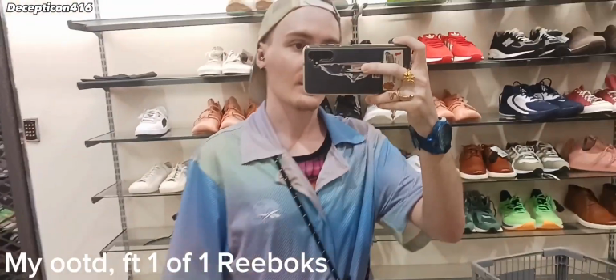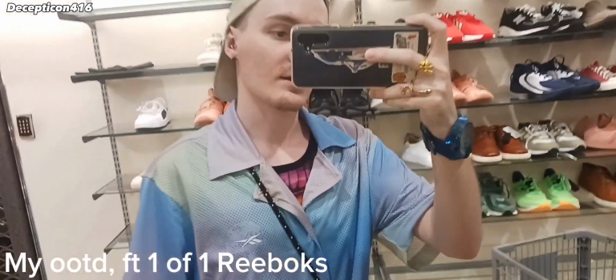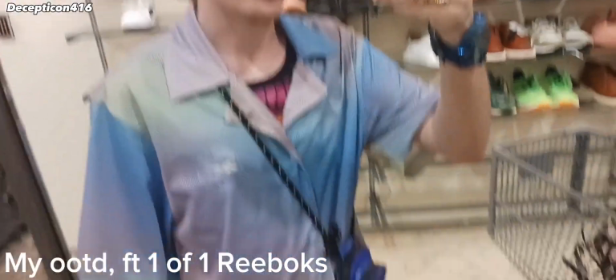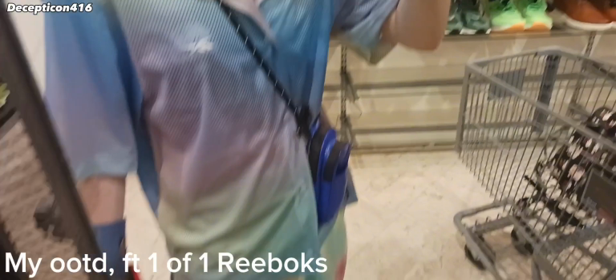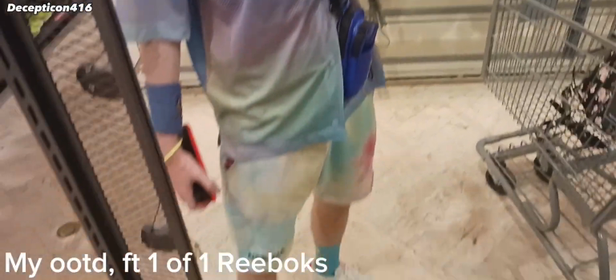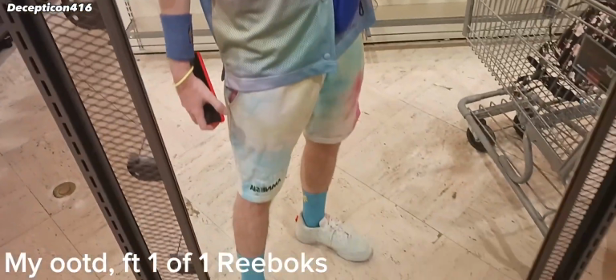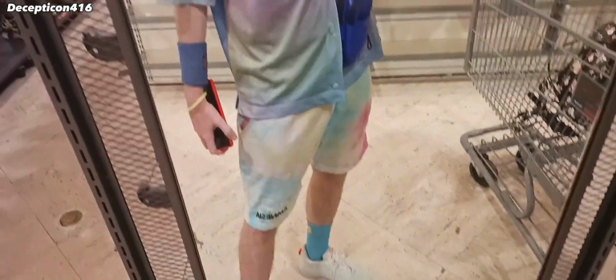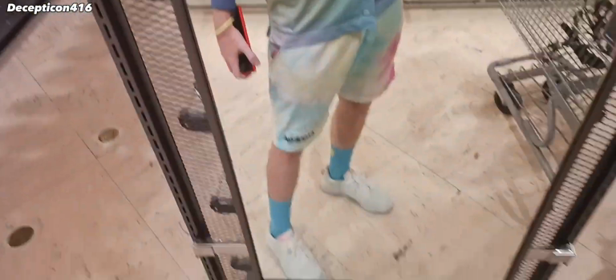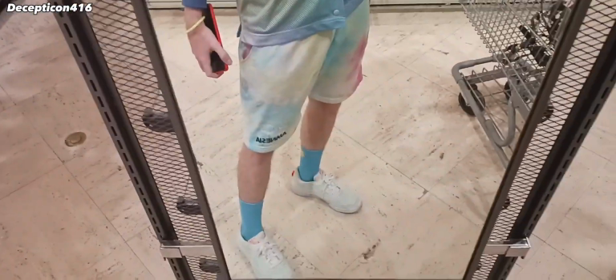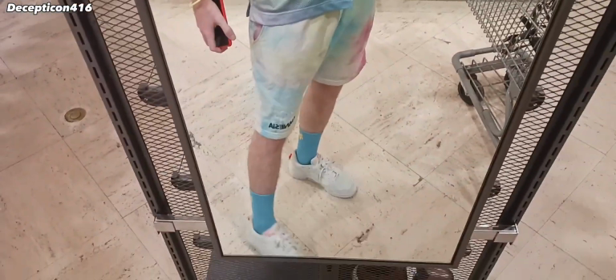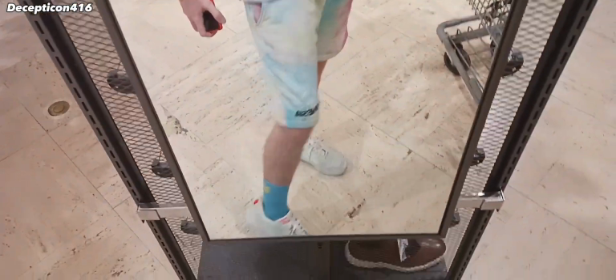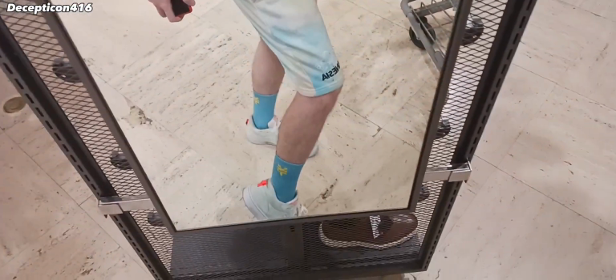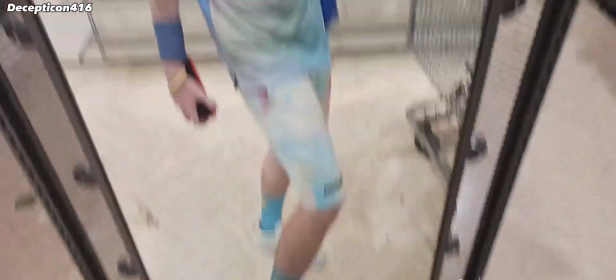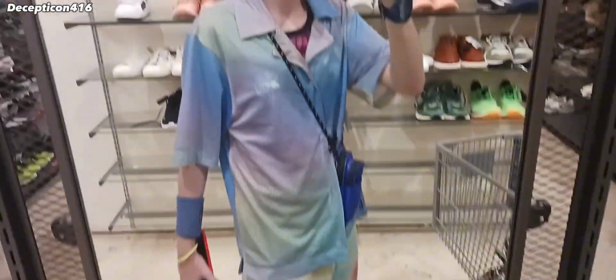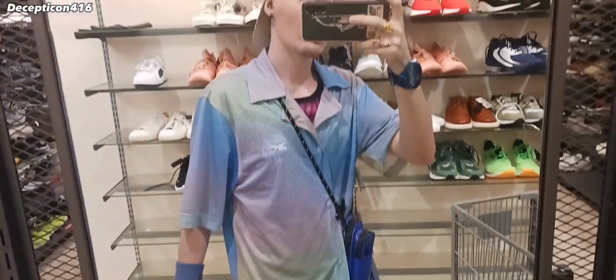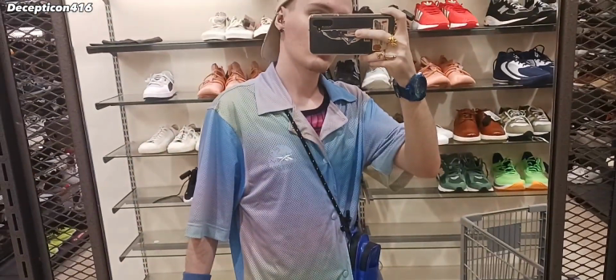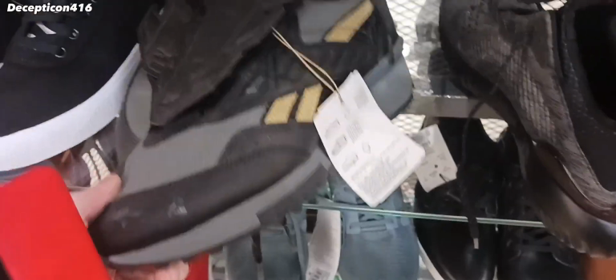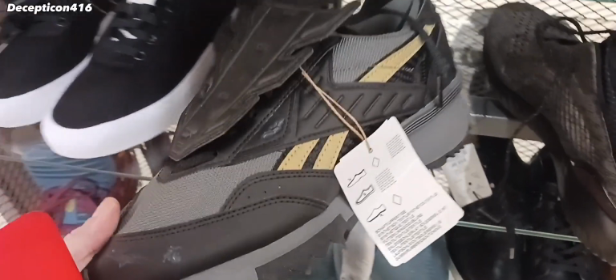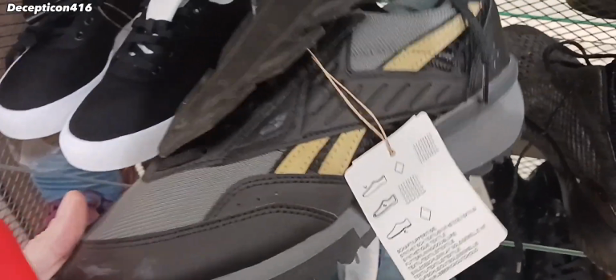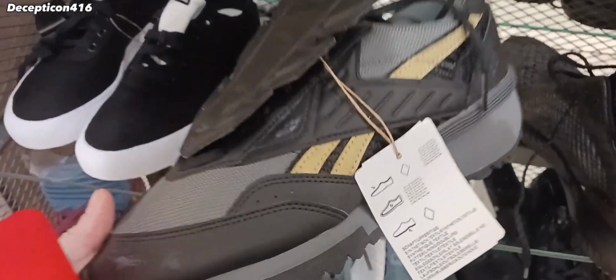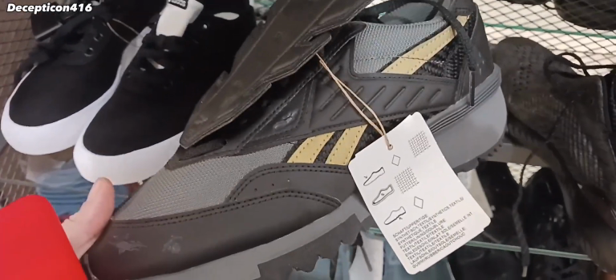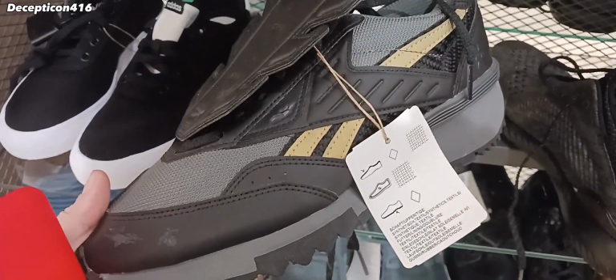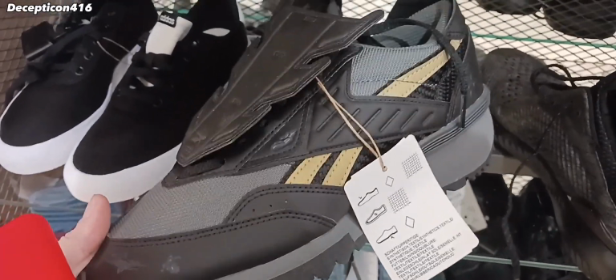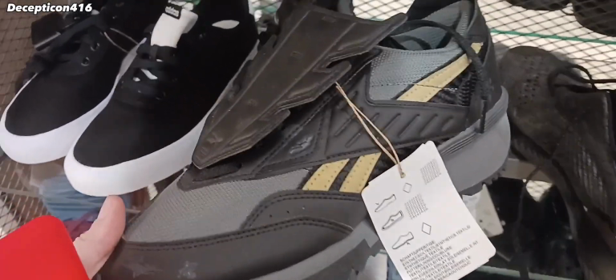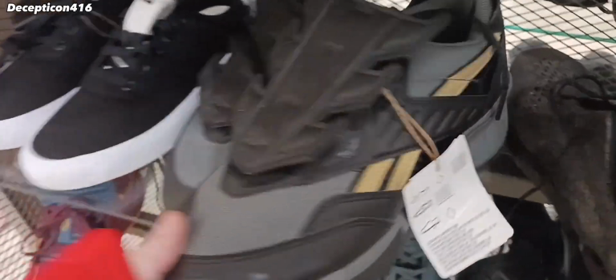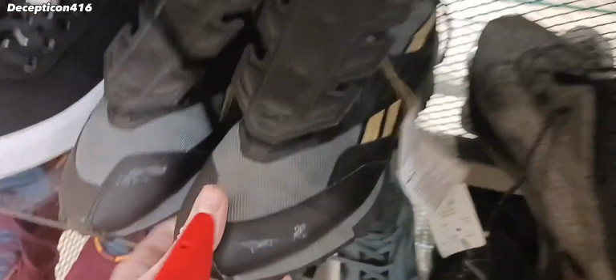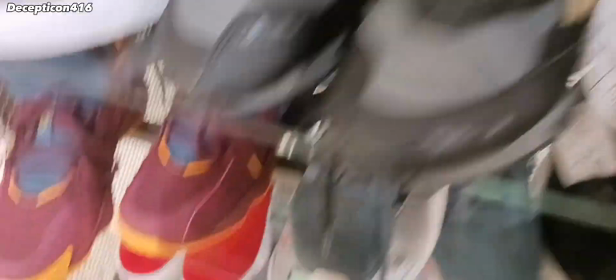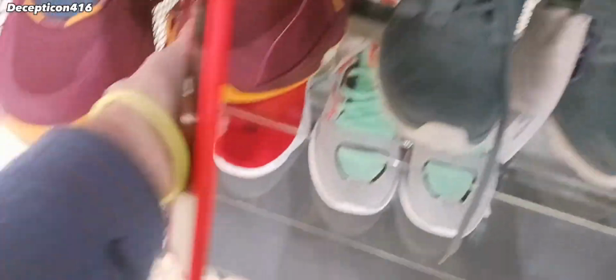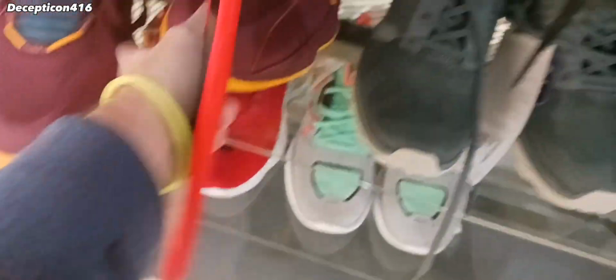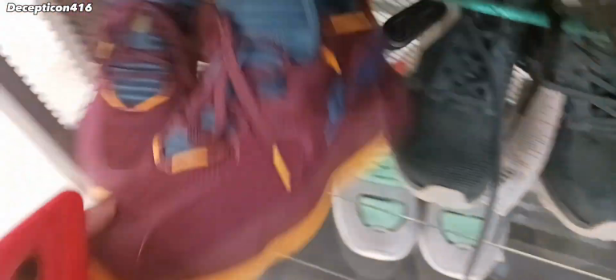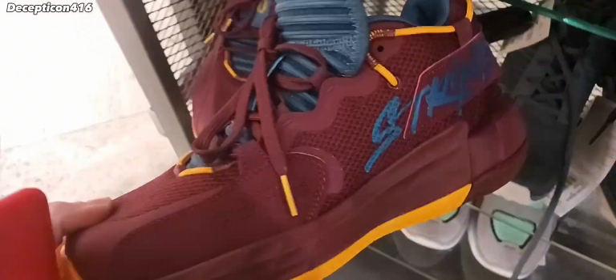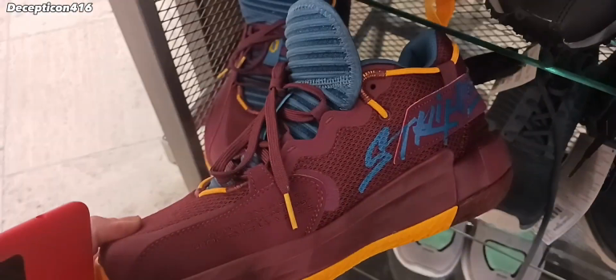Here's my outfit. And here's the Batman Reebok collaboration — these are really cool.